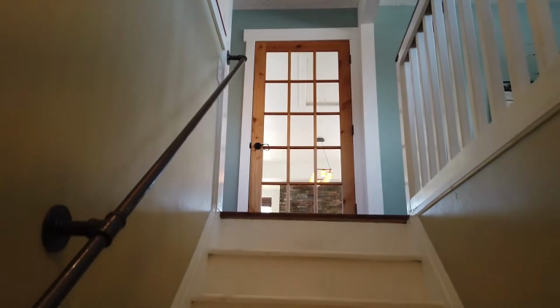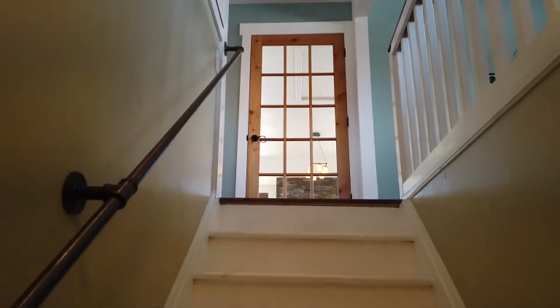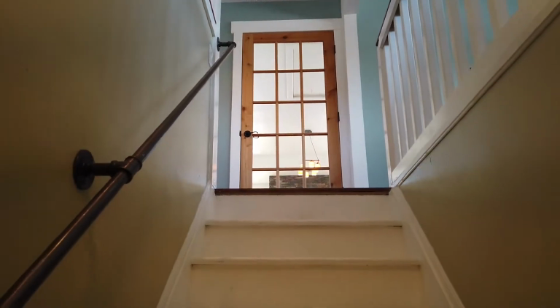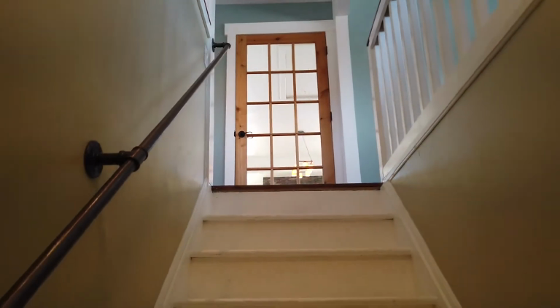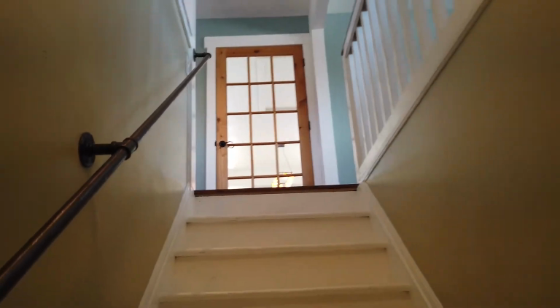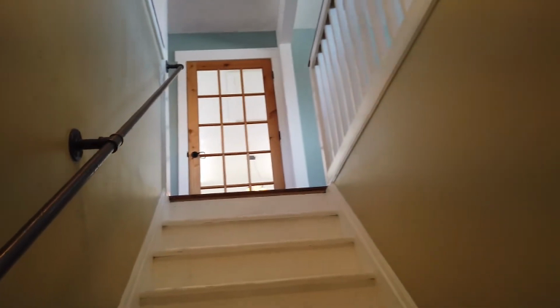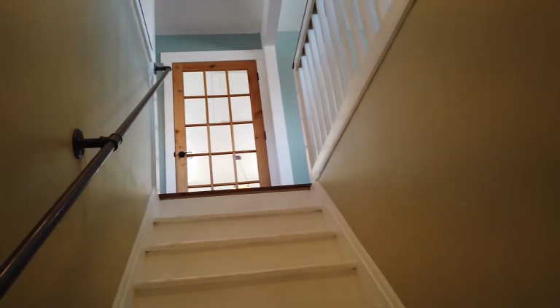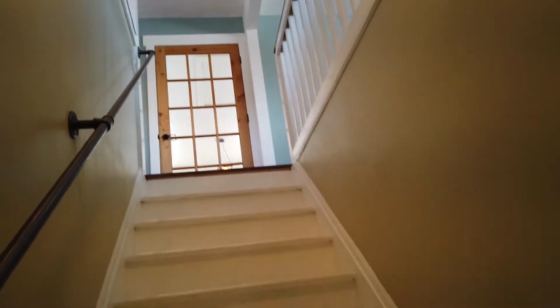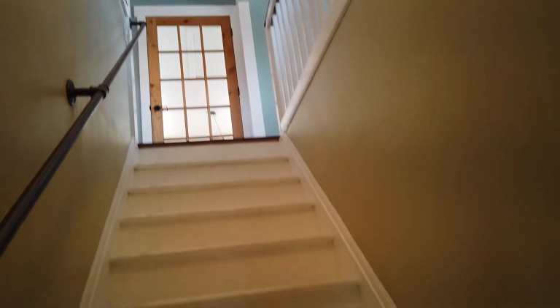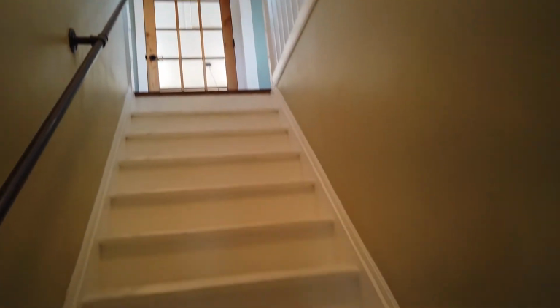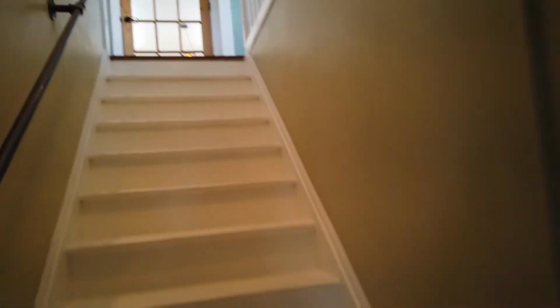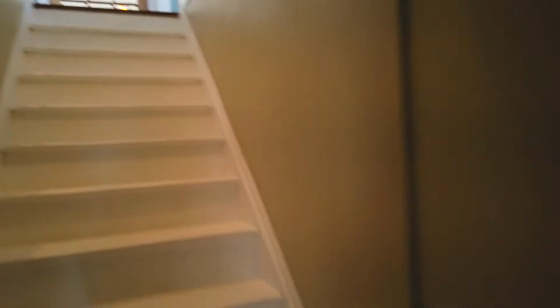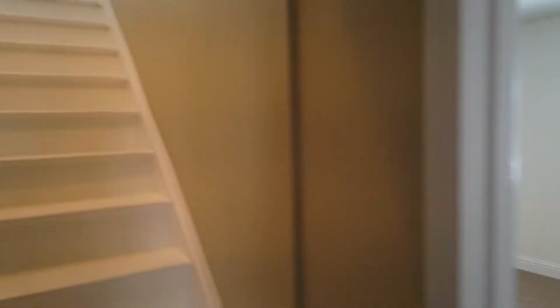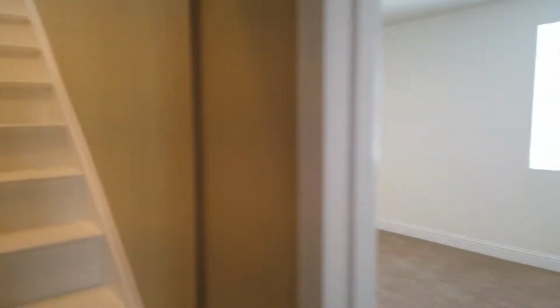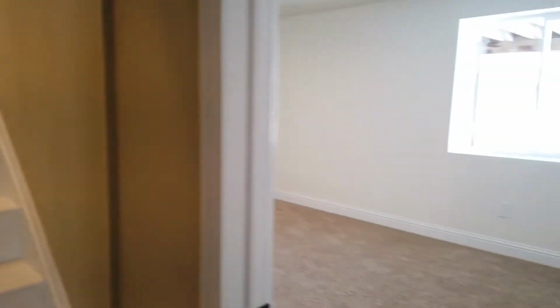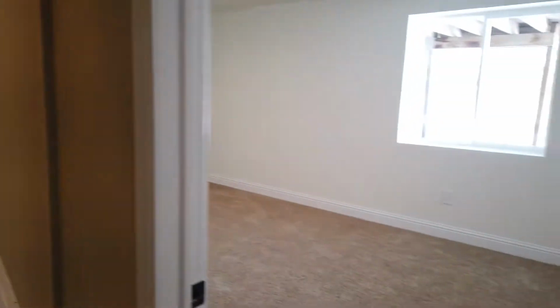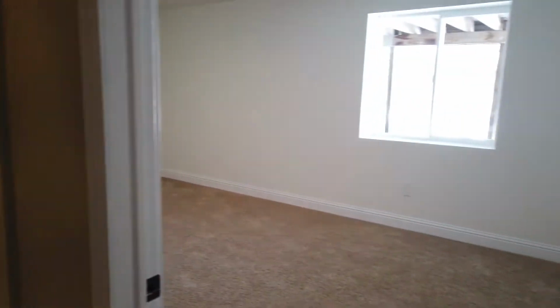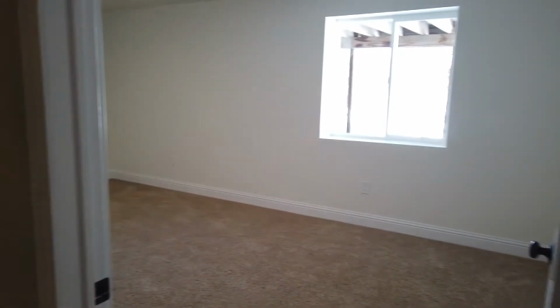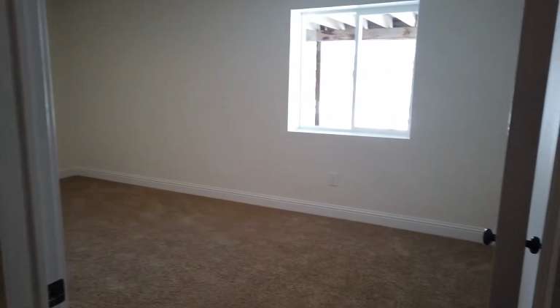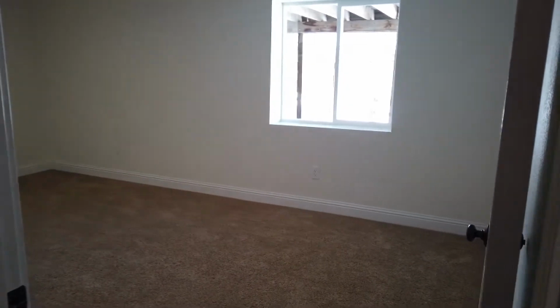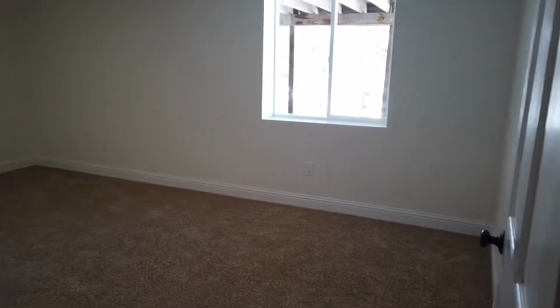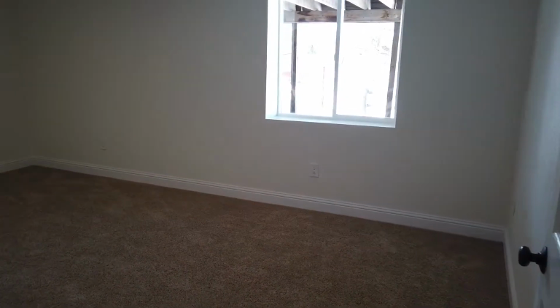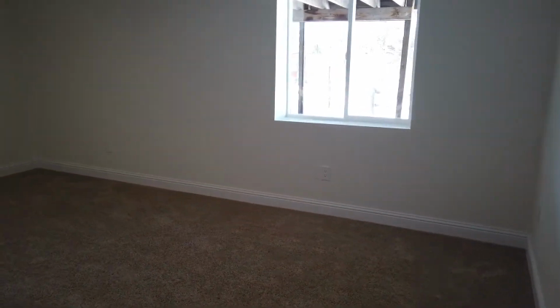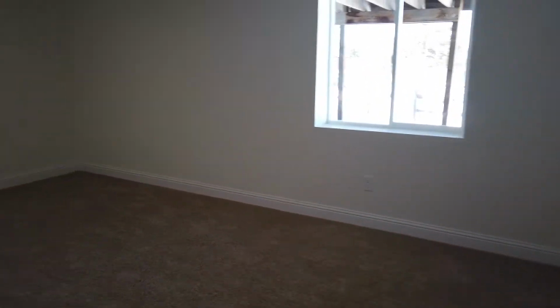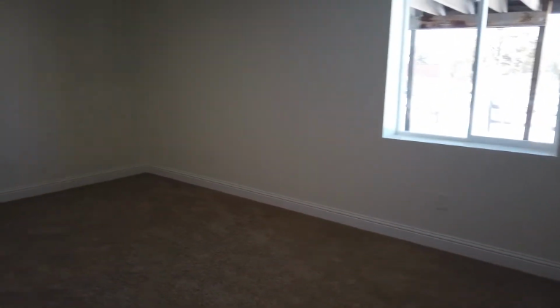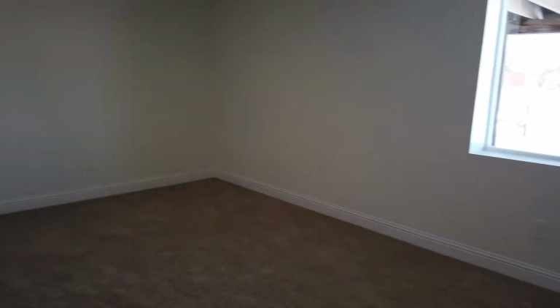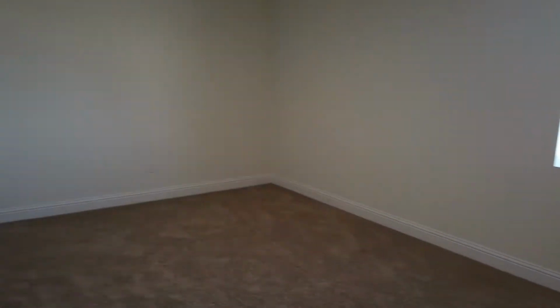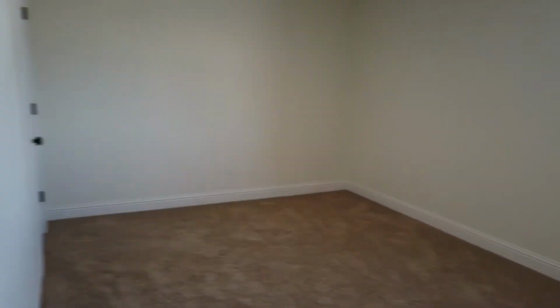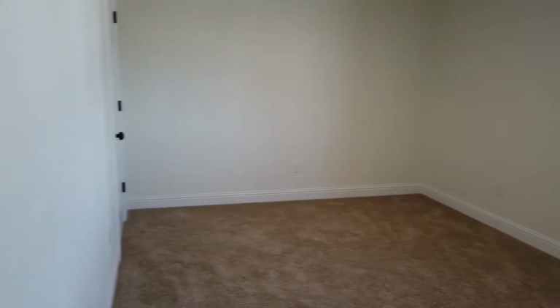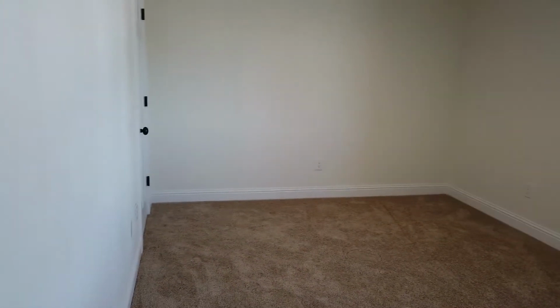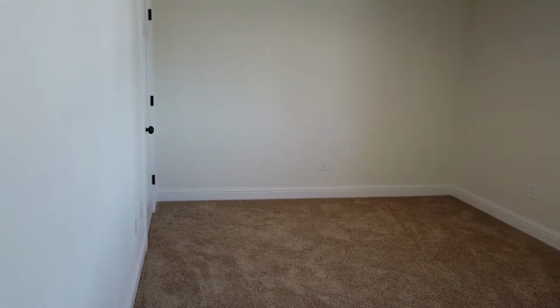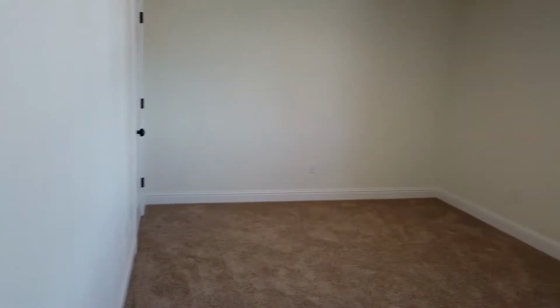Downstairs is another good-sized bedroom with a large closet. With the big window and view, you'll never feel like you're in a basement.